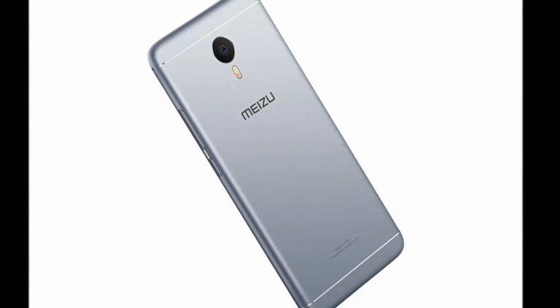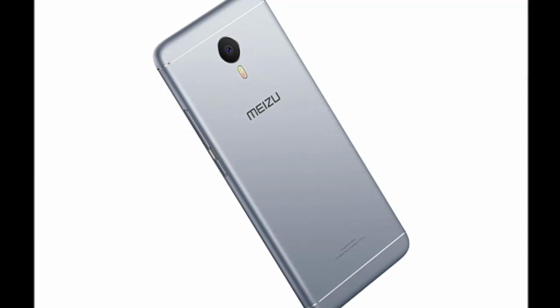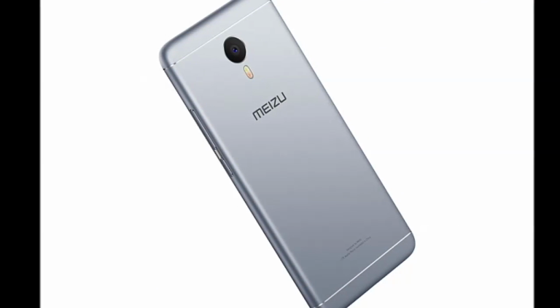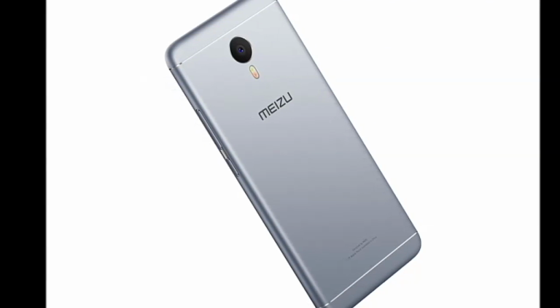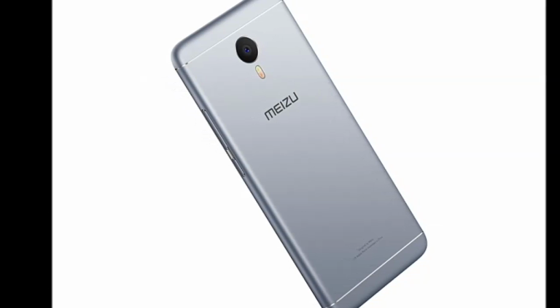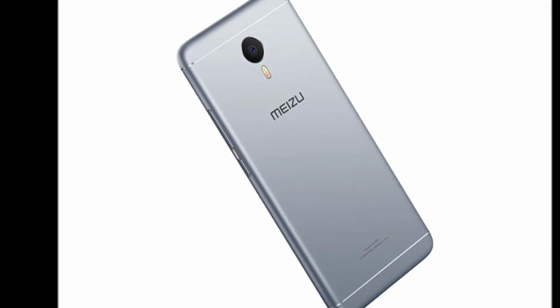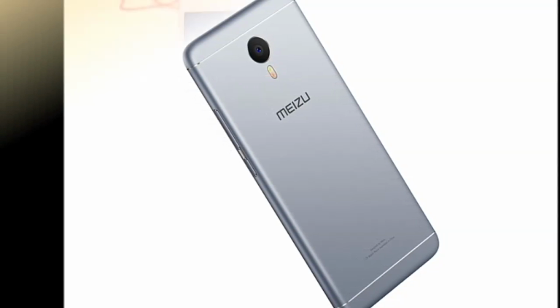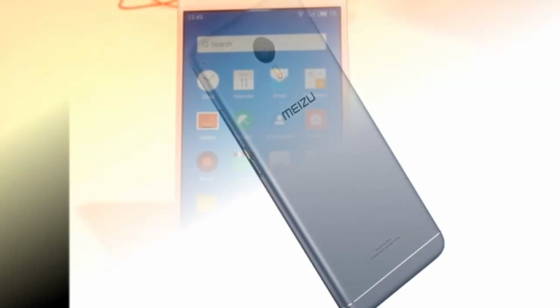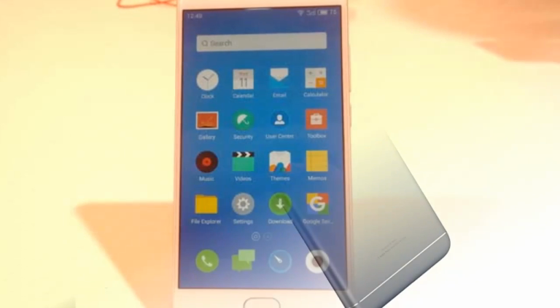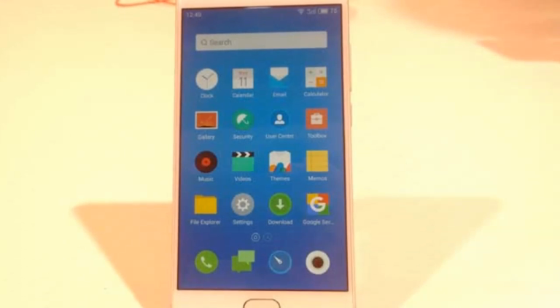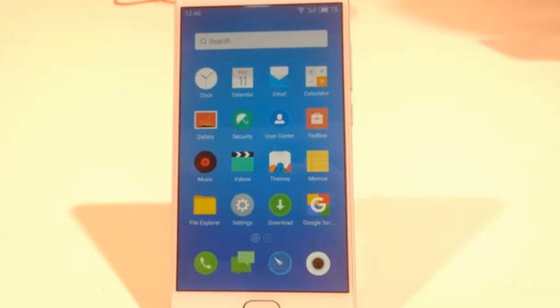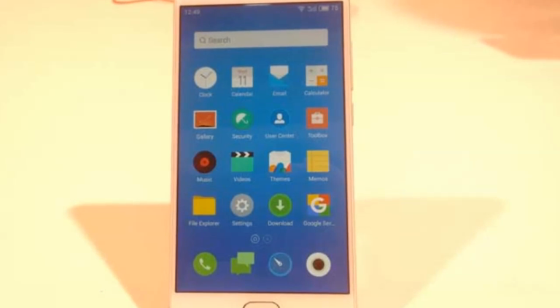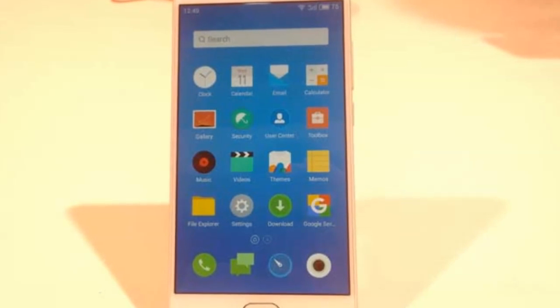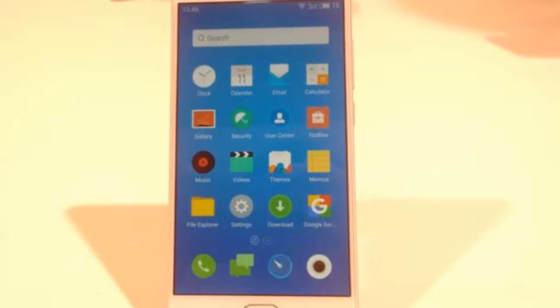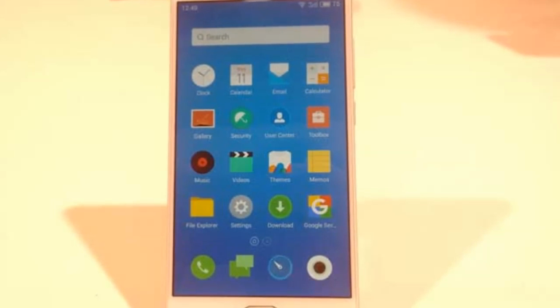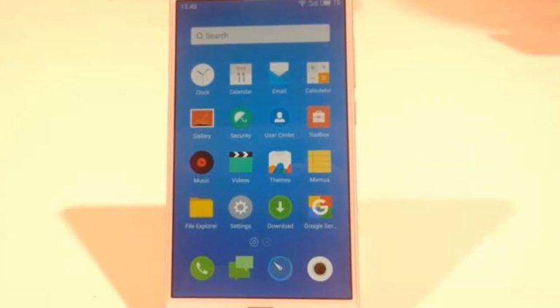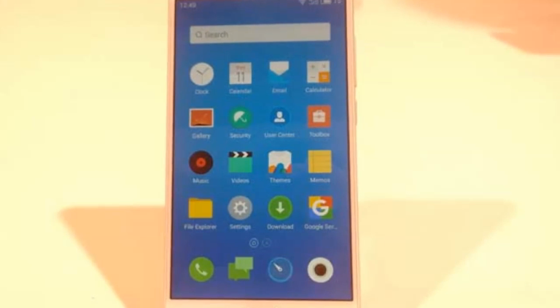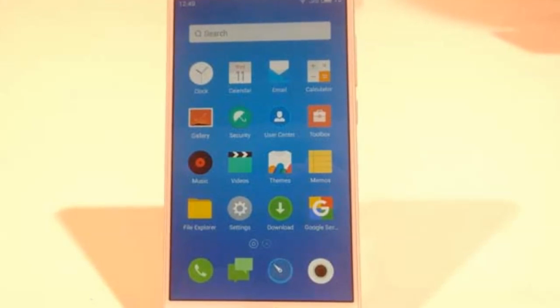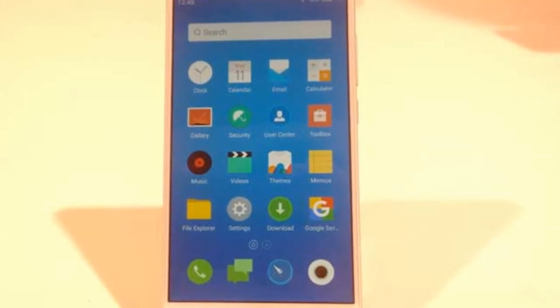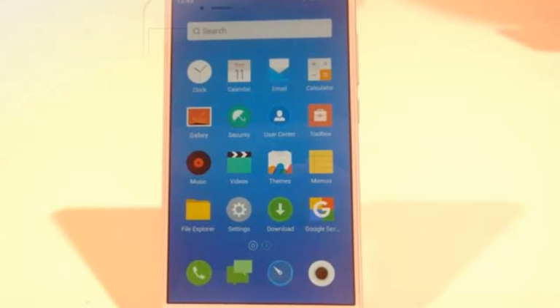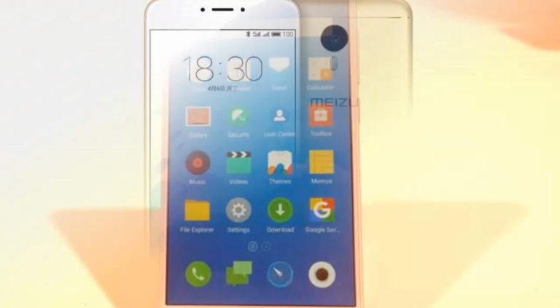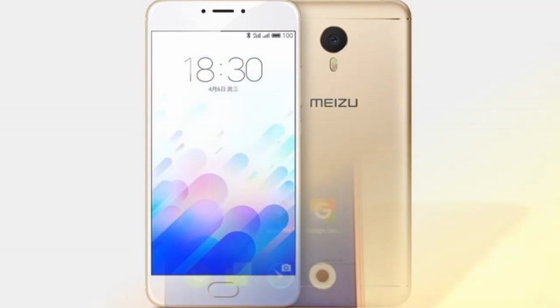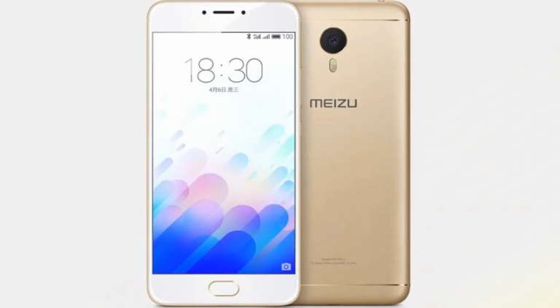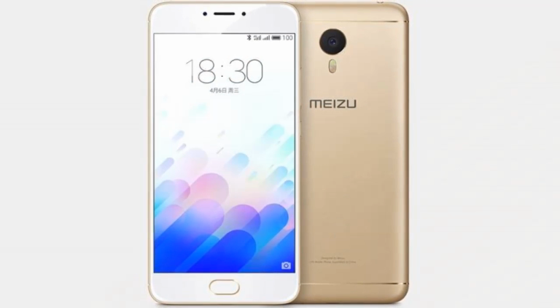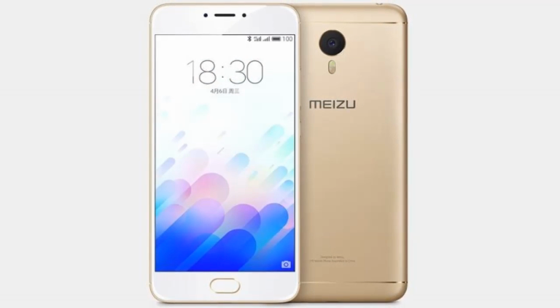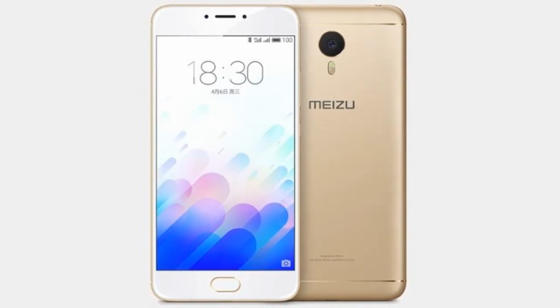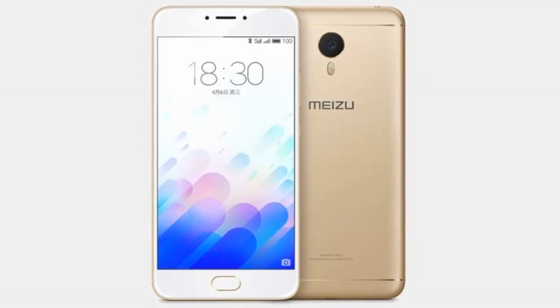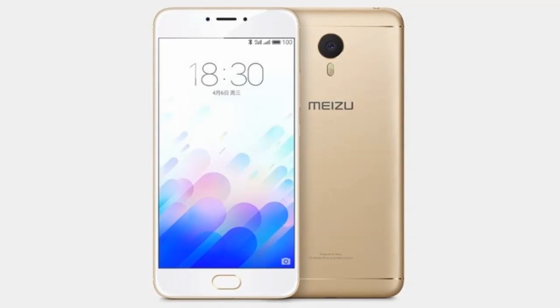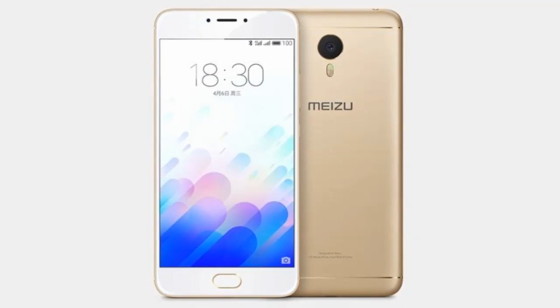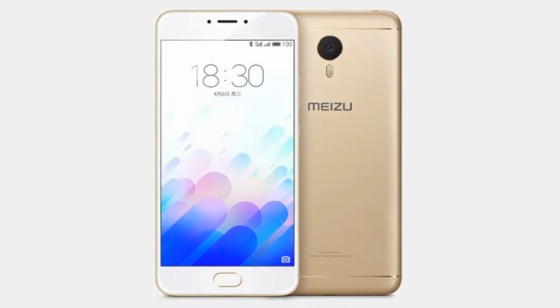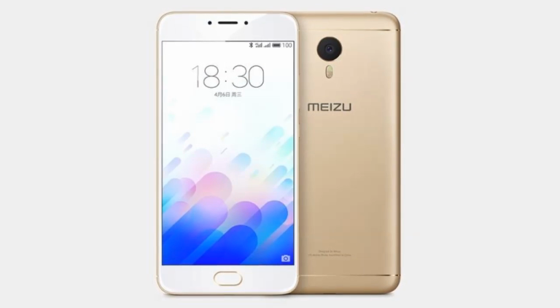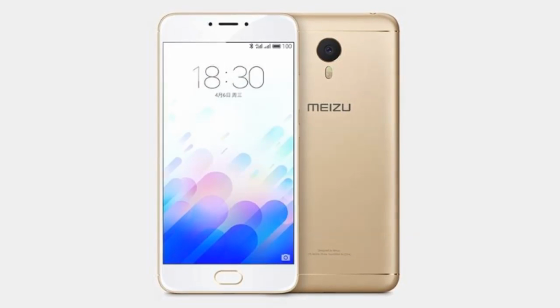To detail all of the specifications, the Mi Zooms features a 5-inch HD, 1280x720 pixels display with 2.5D curved glass protection.